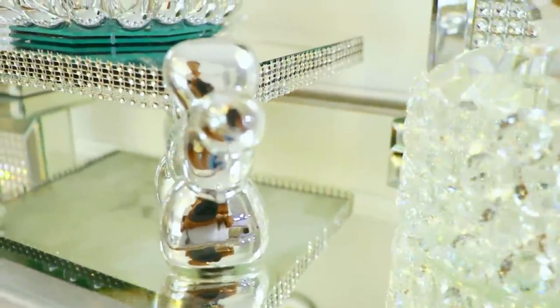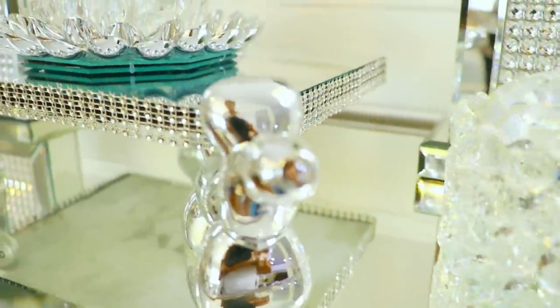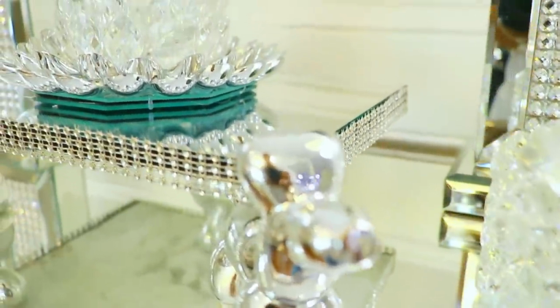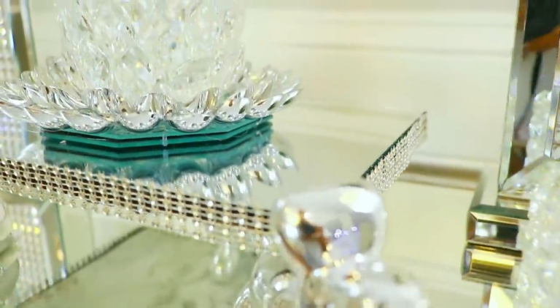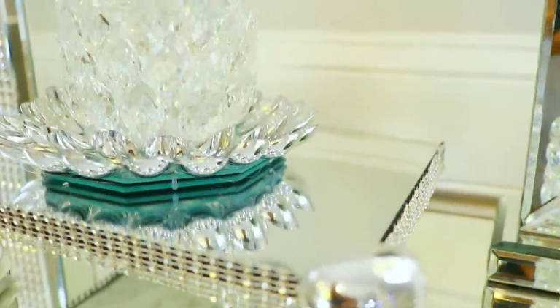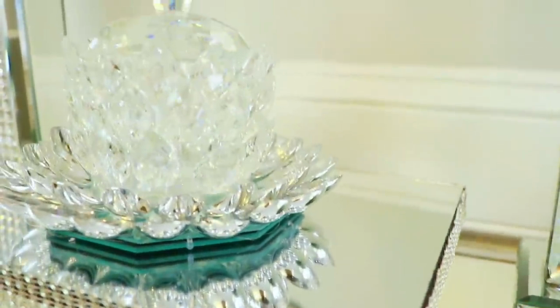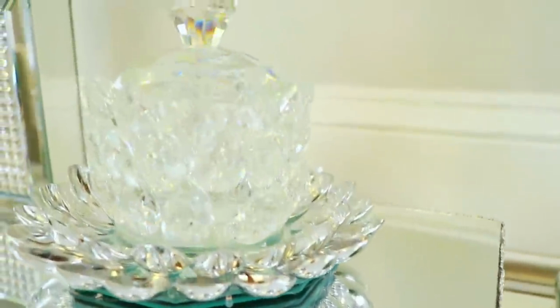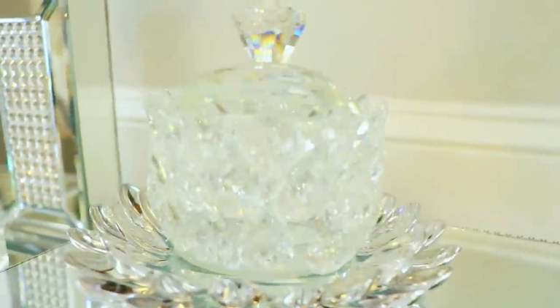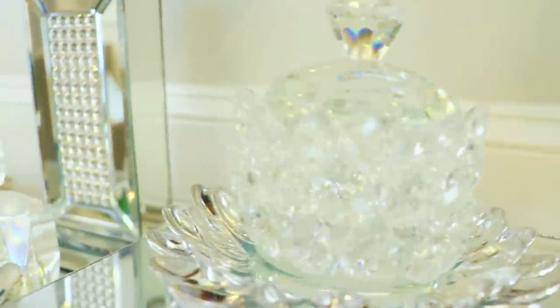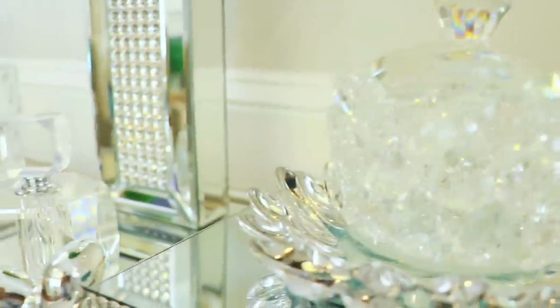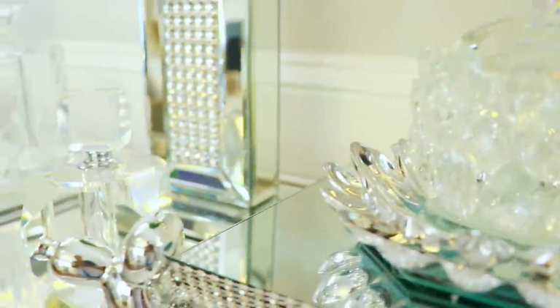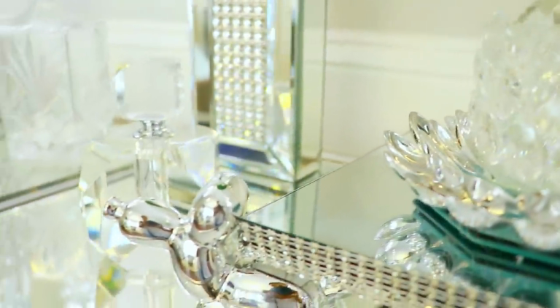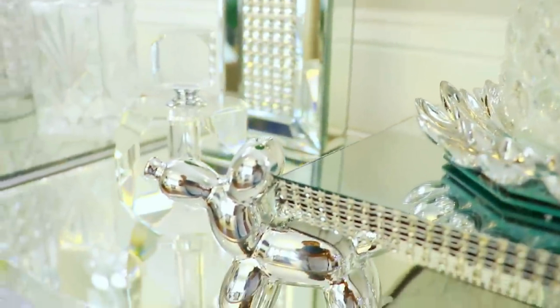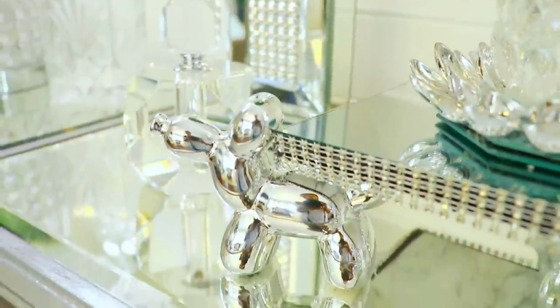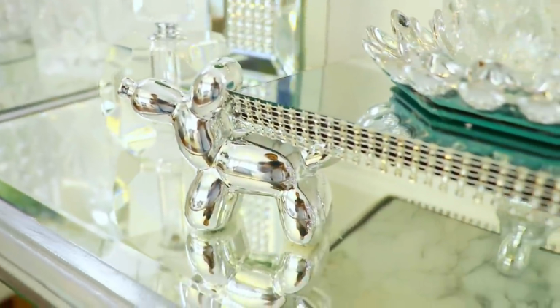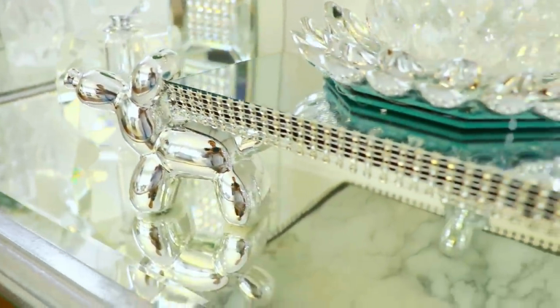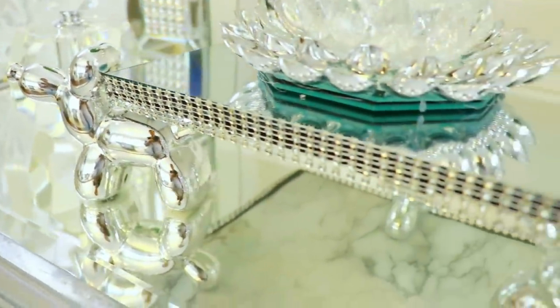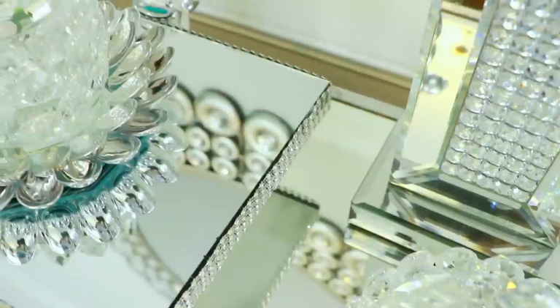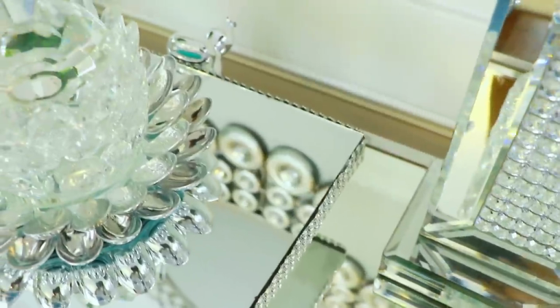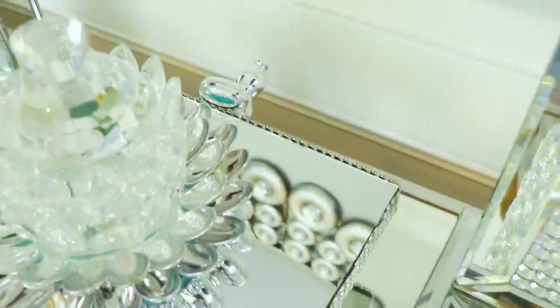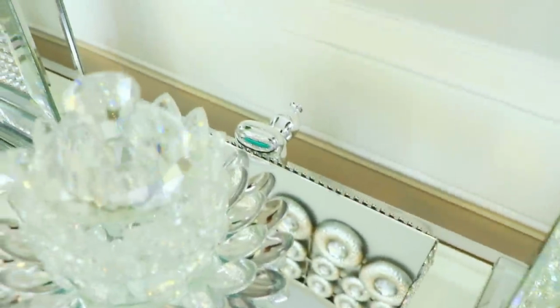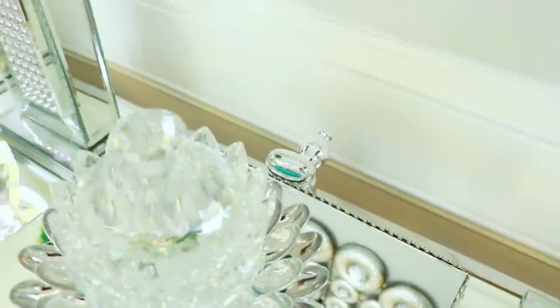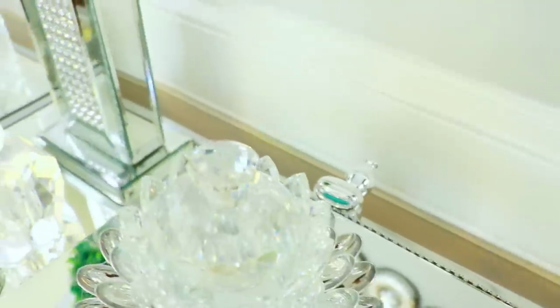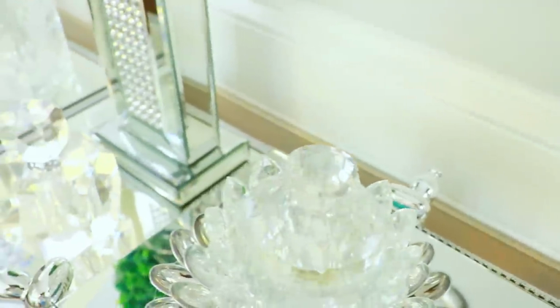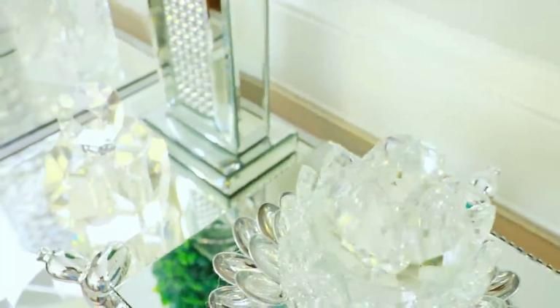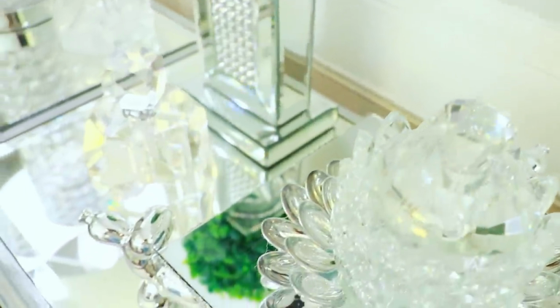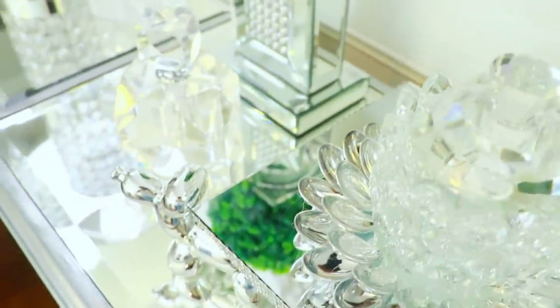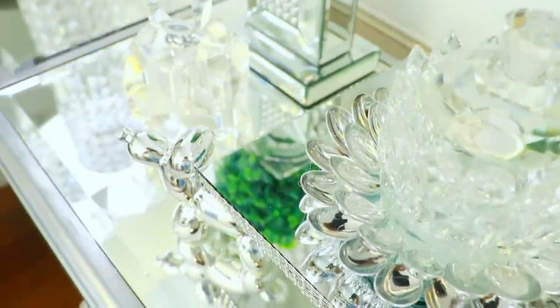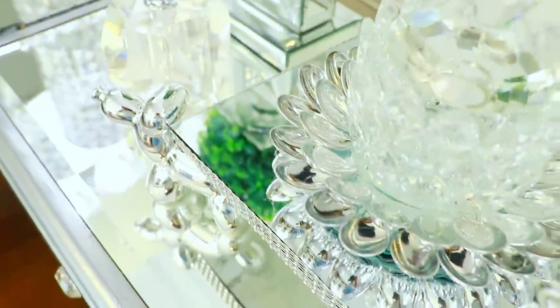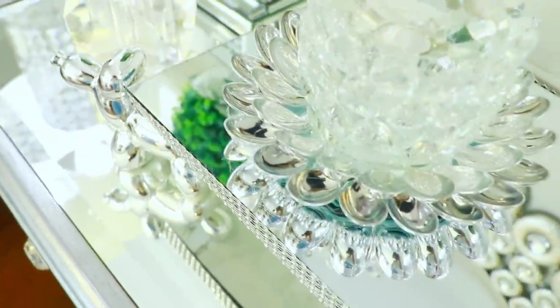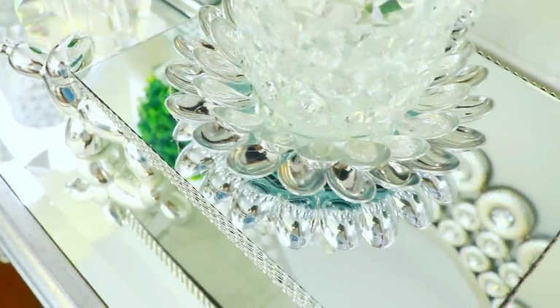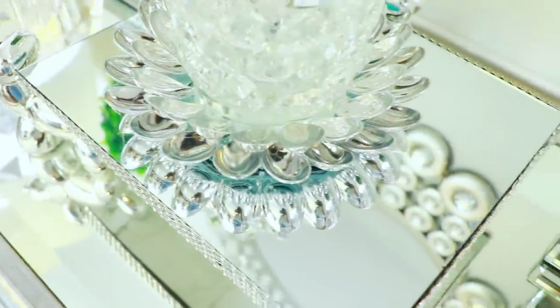Here's the final result — how pretty is this! It's so cute. I love the figurines; I really wish I had four of them, but it's so sparkly and shiny. The silver really pops and looks so beautiful on a mirrored surface, and you can display anything you want on there.